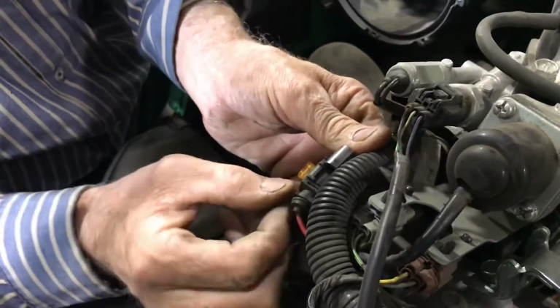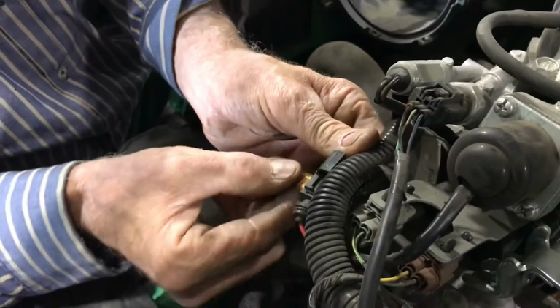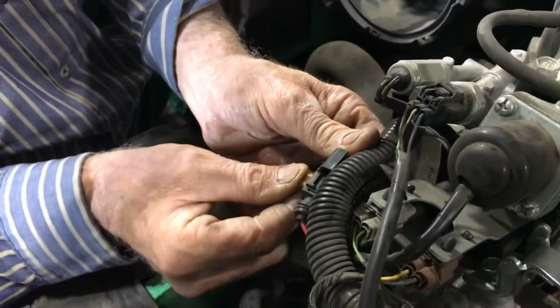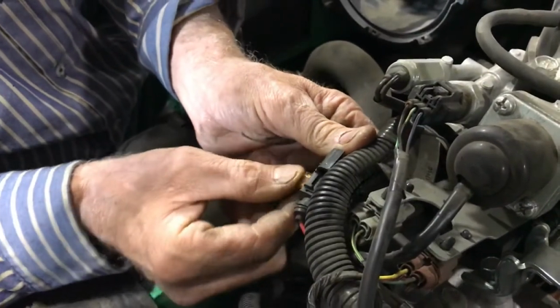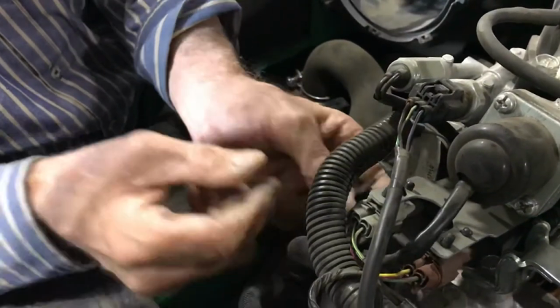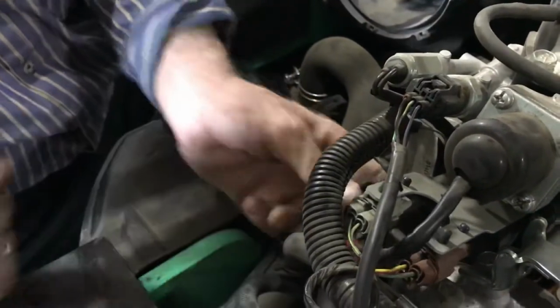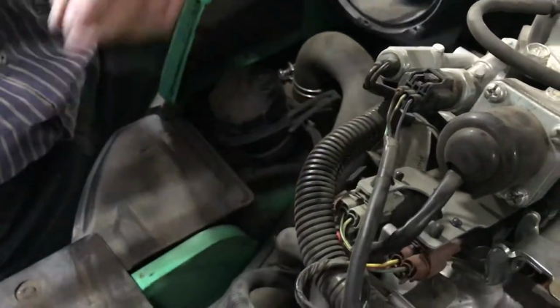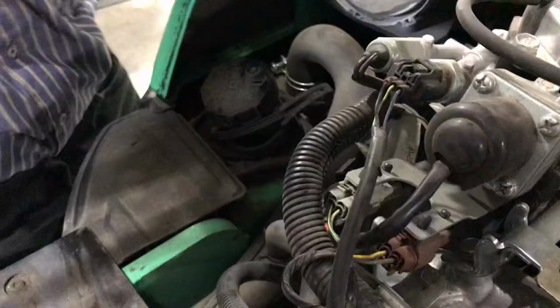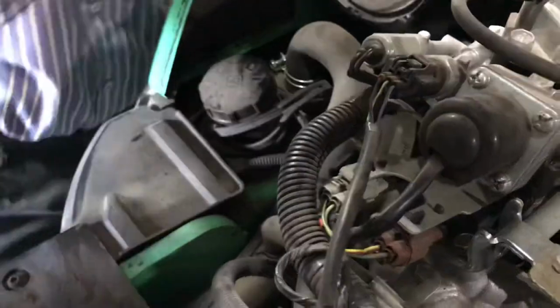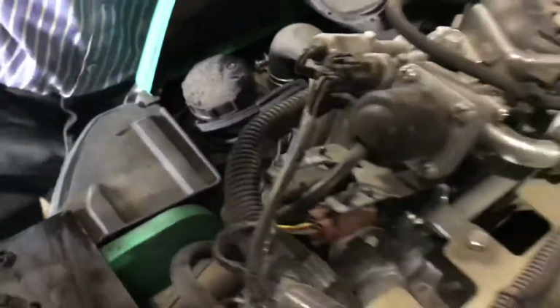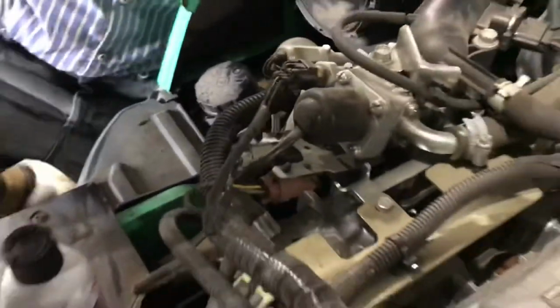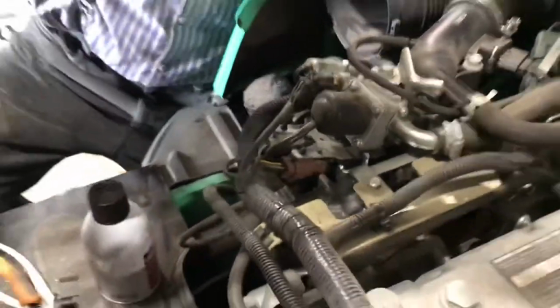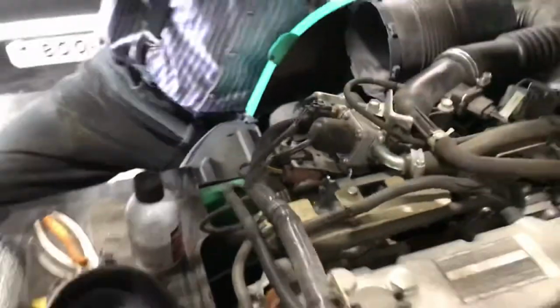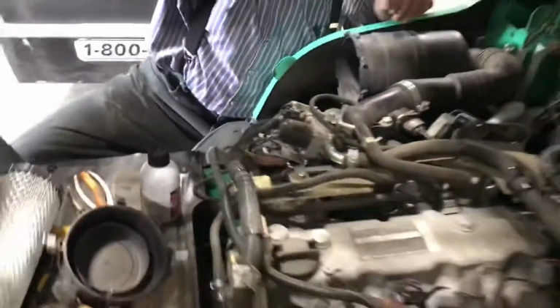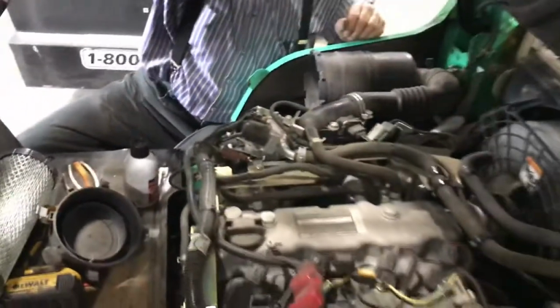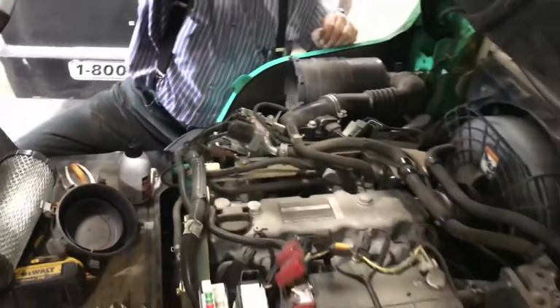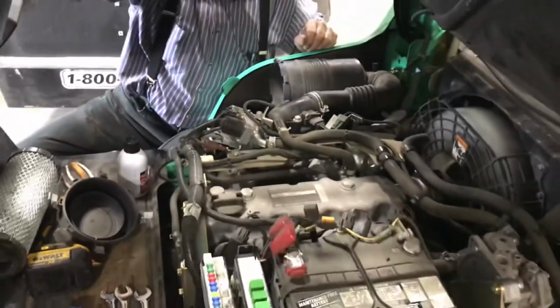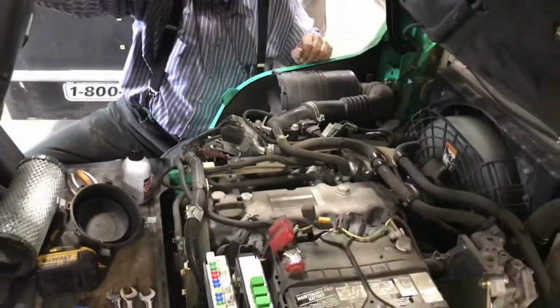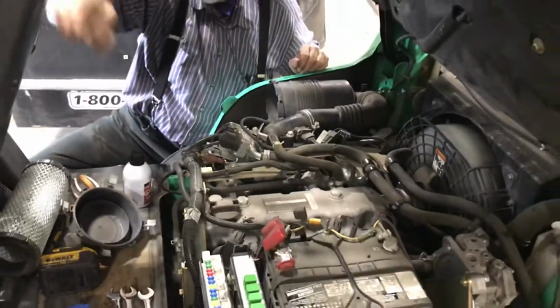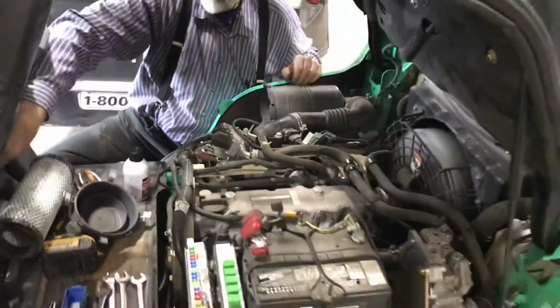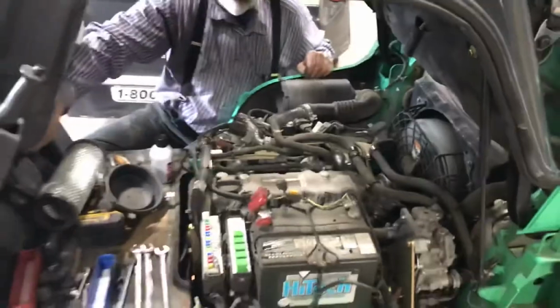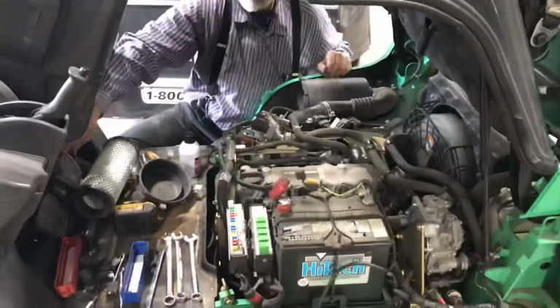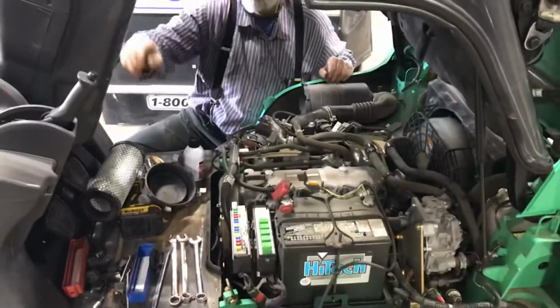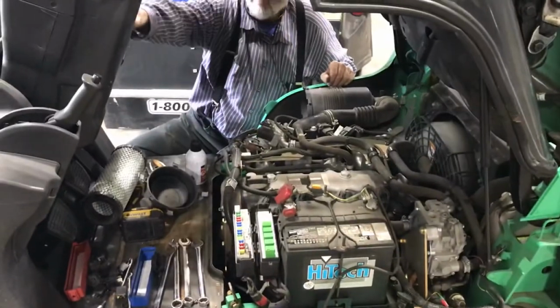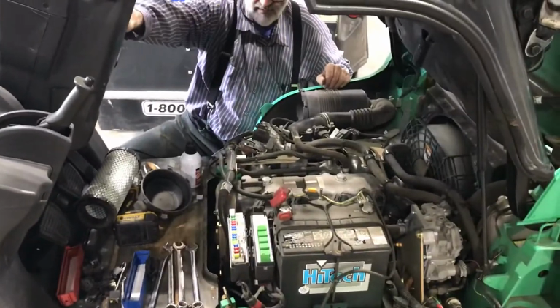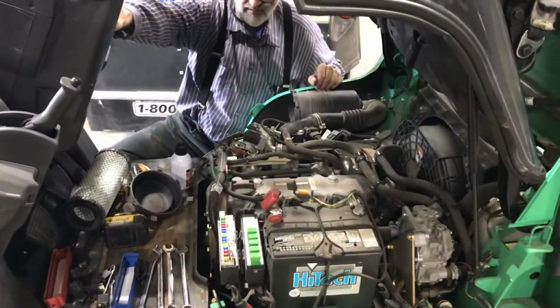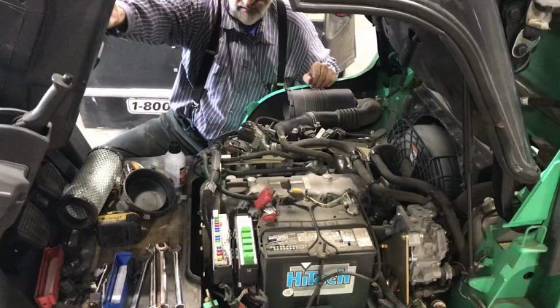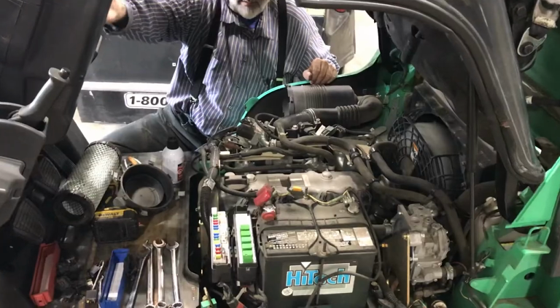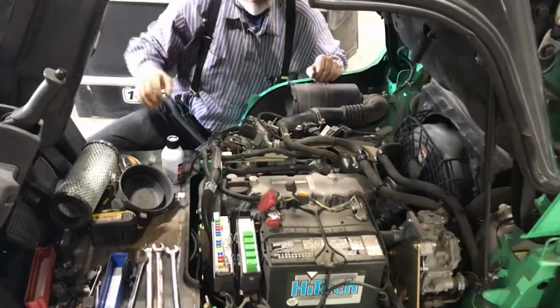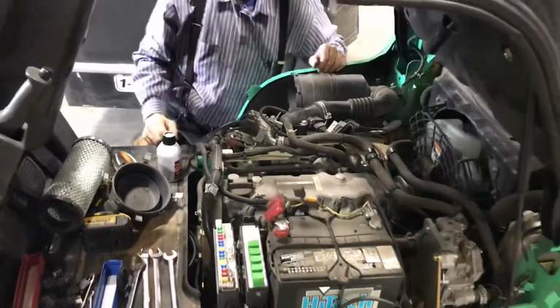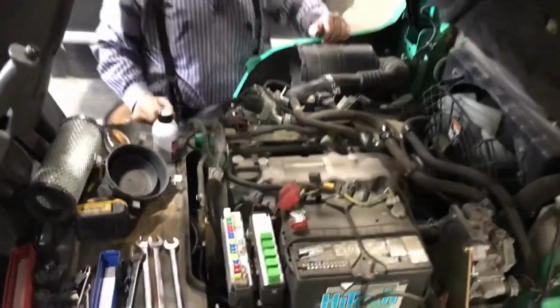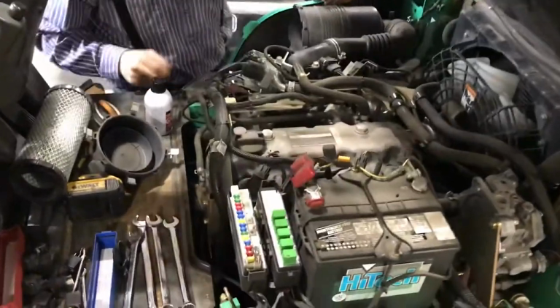That 5-amp fuse was burned. We changed it out, and this is the result we're showing you guys here.